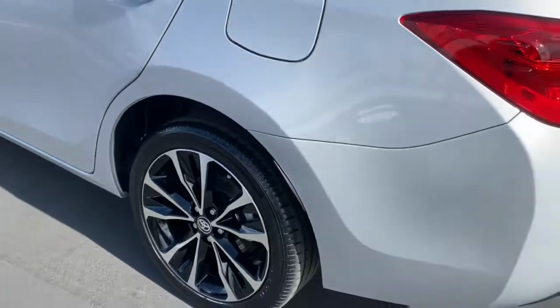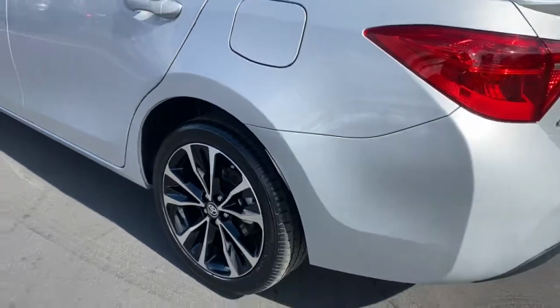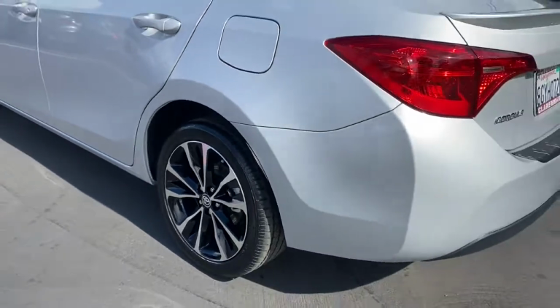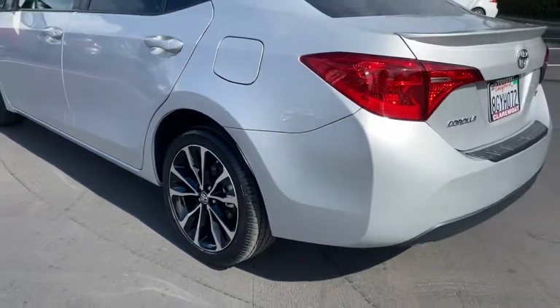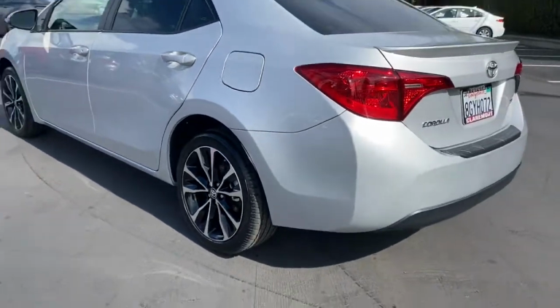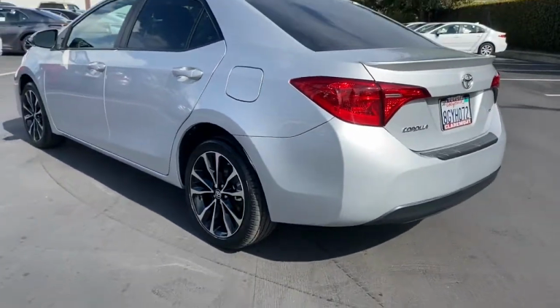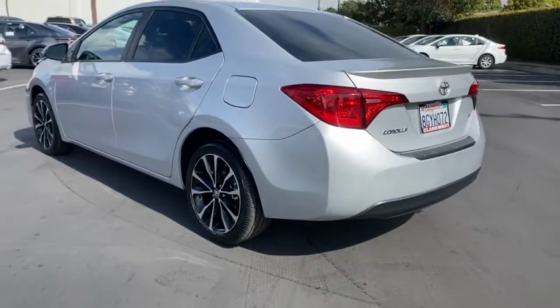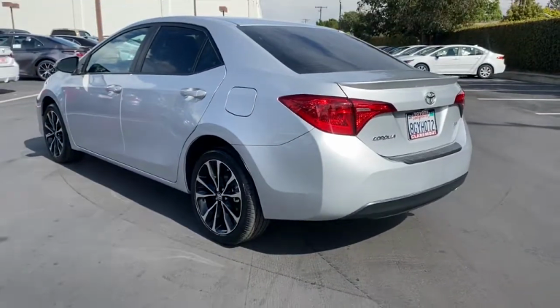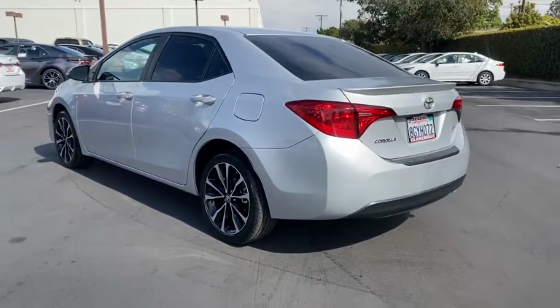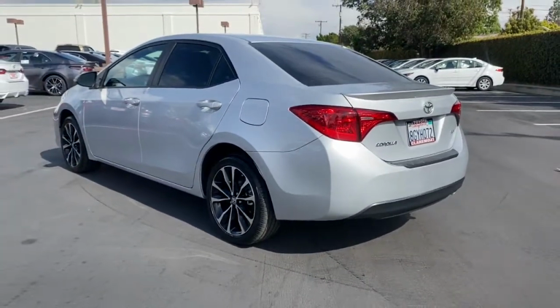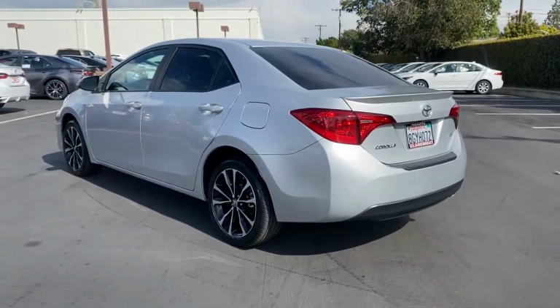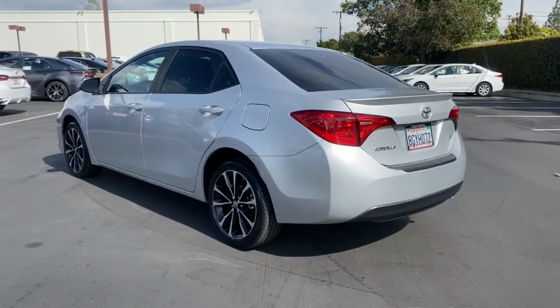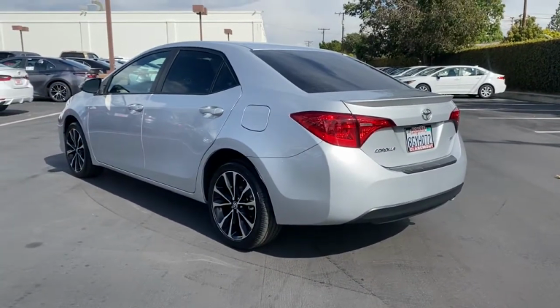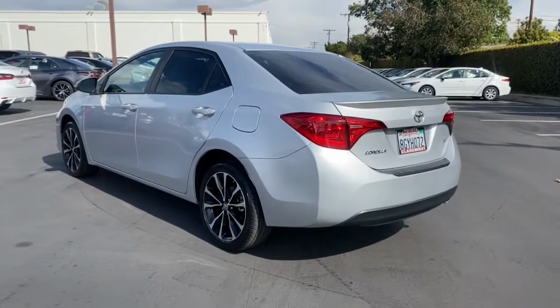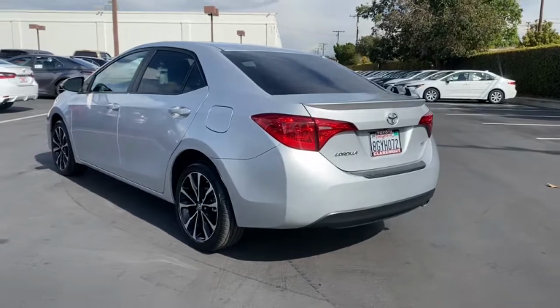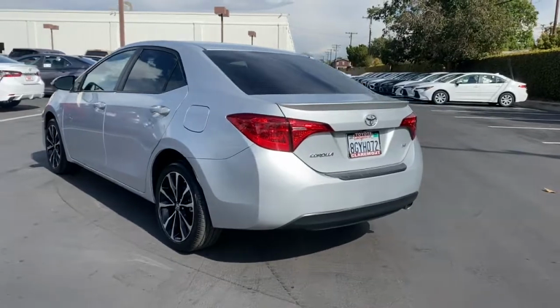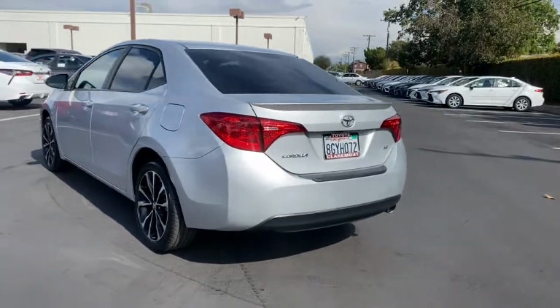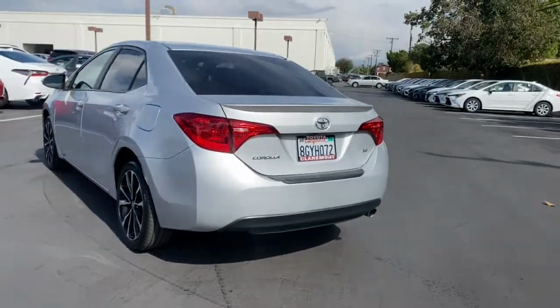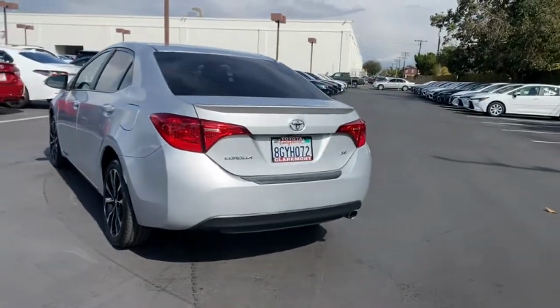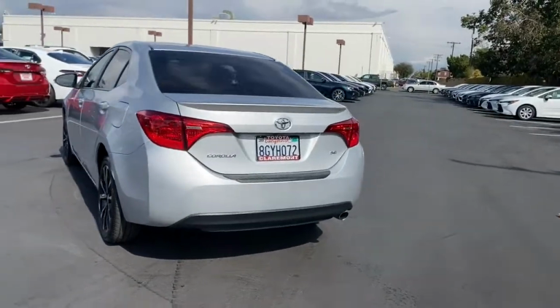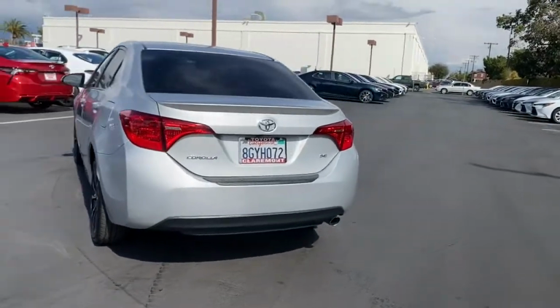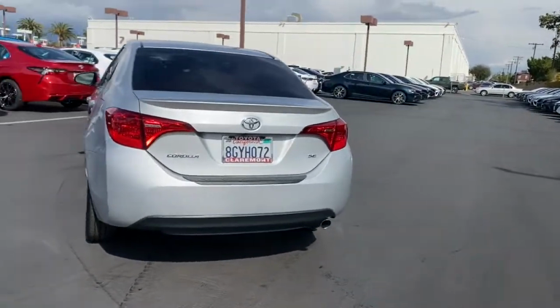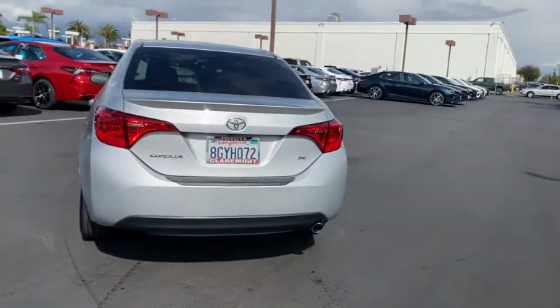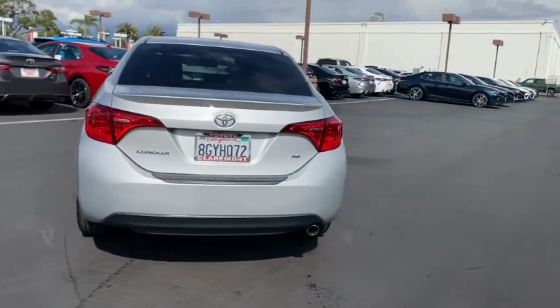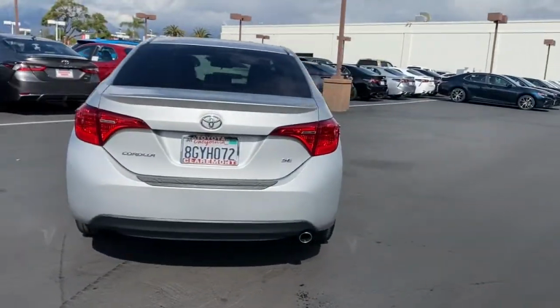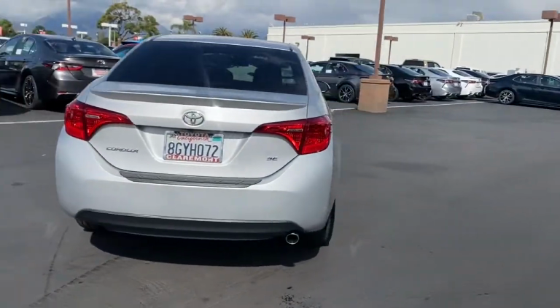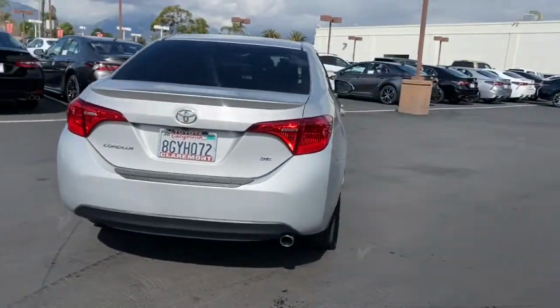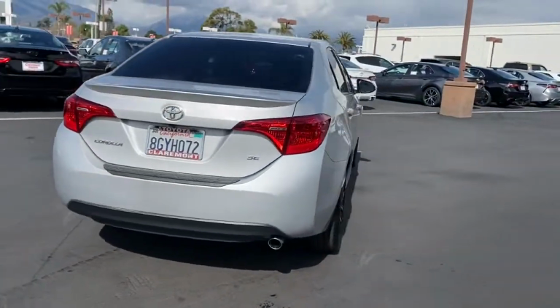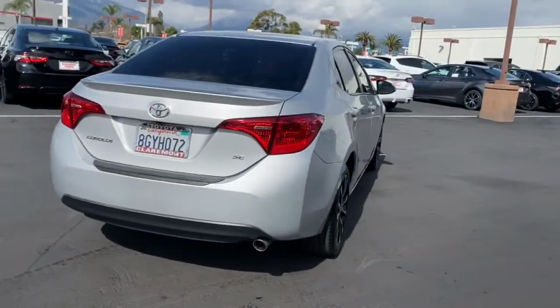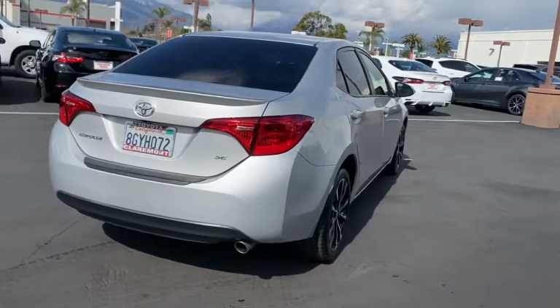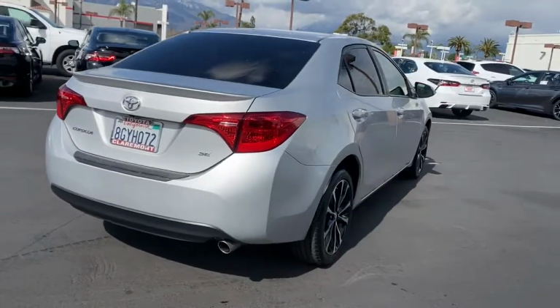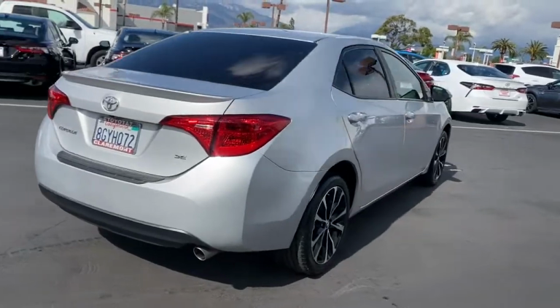Get the features you need and the comfort and style you've been hoping for. This well-equipped vehicle is an excellent value and will help you make the most of every drive. All you need to do is relax and enjoy the ride.